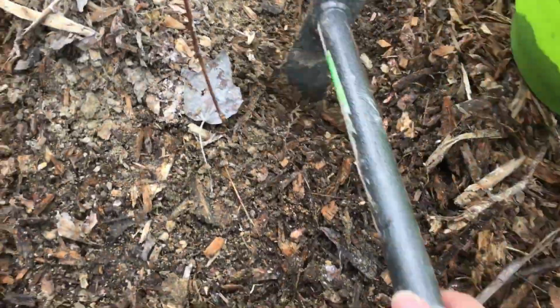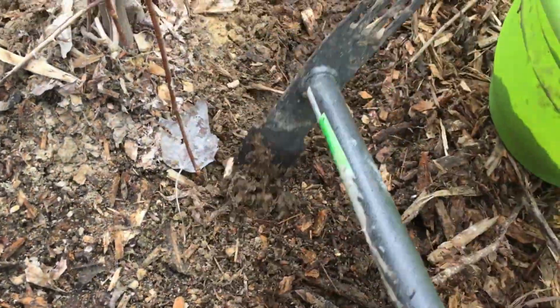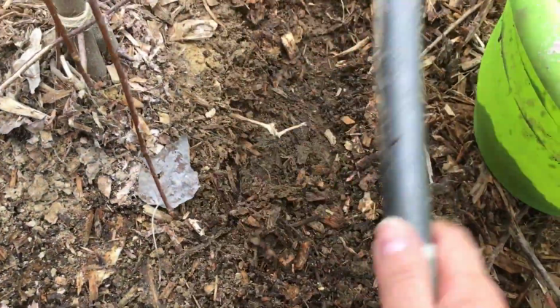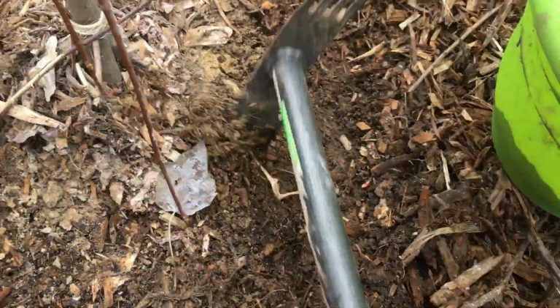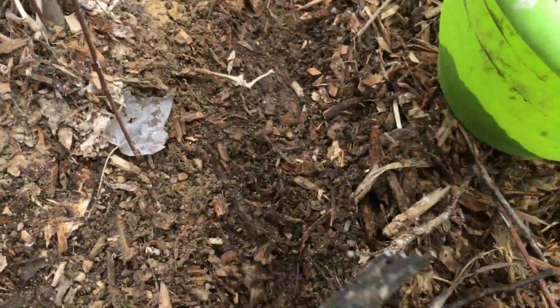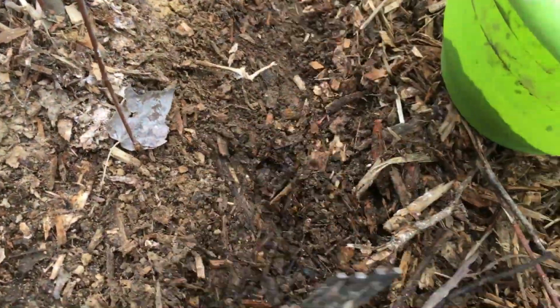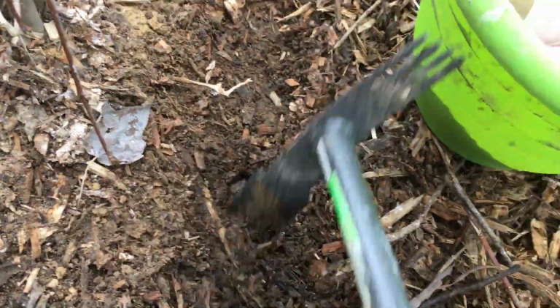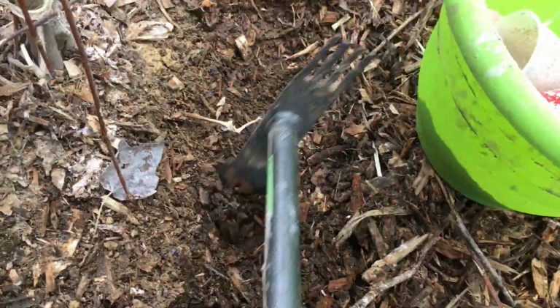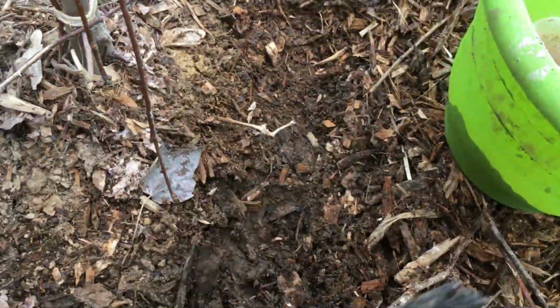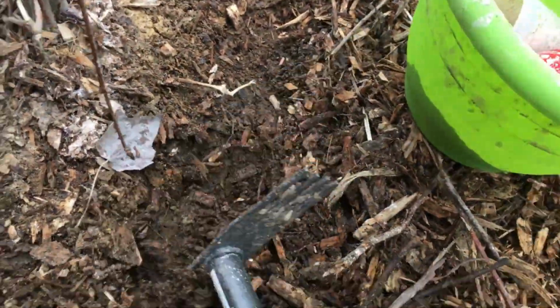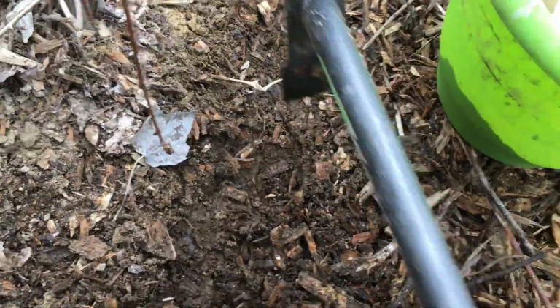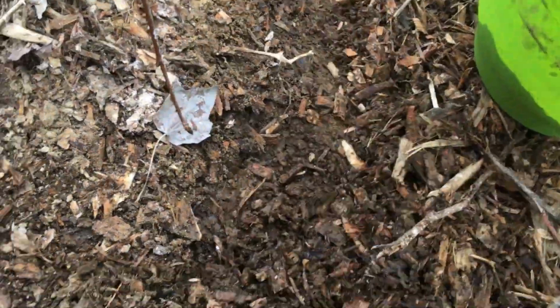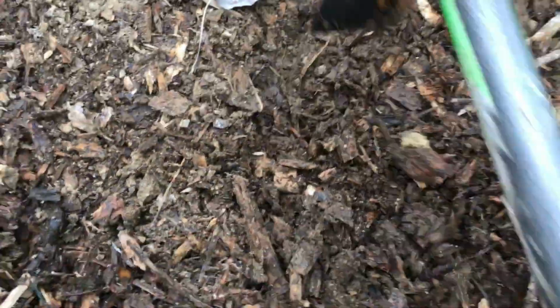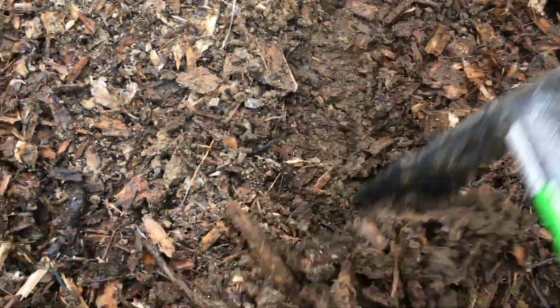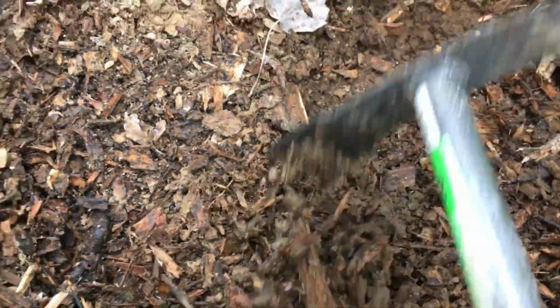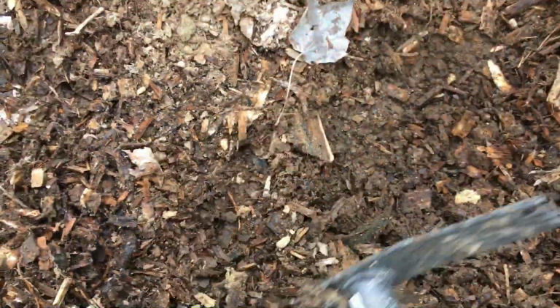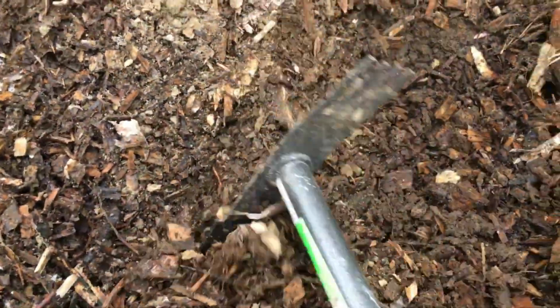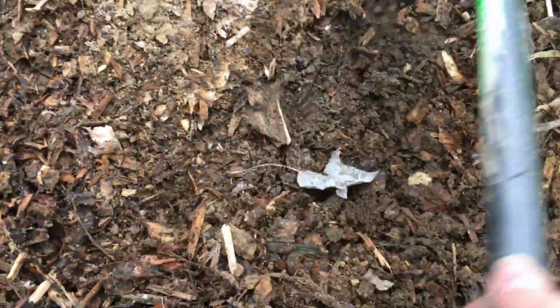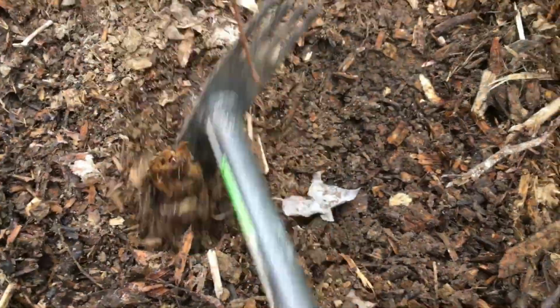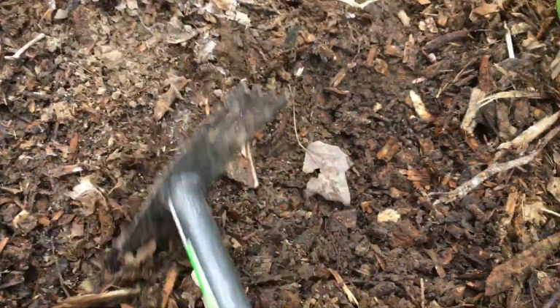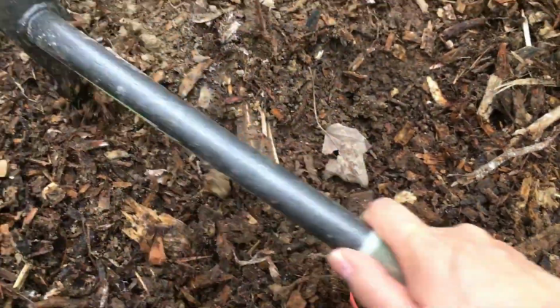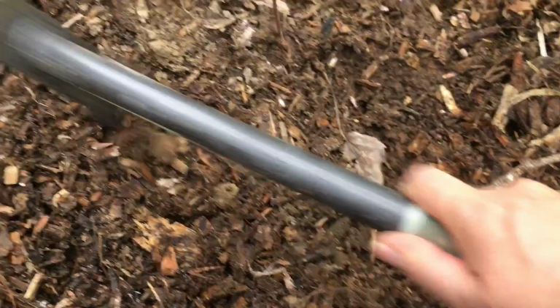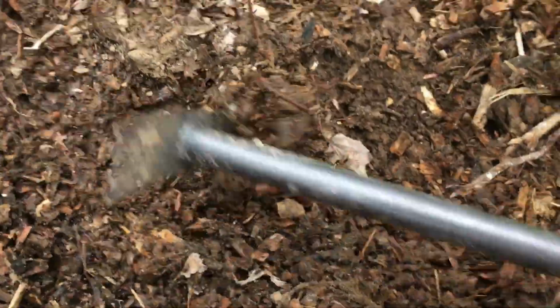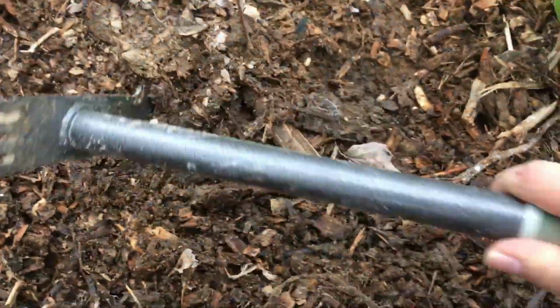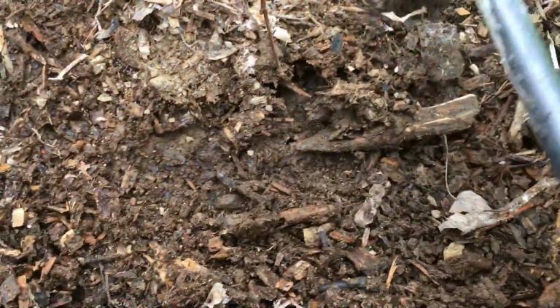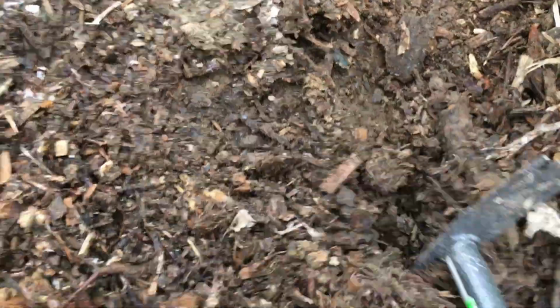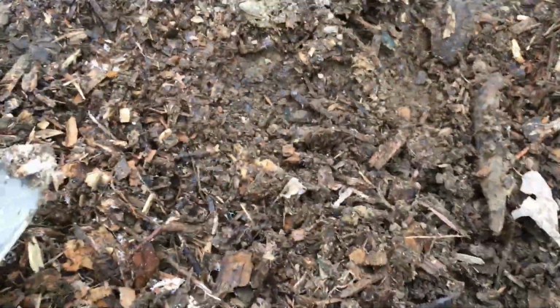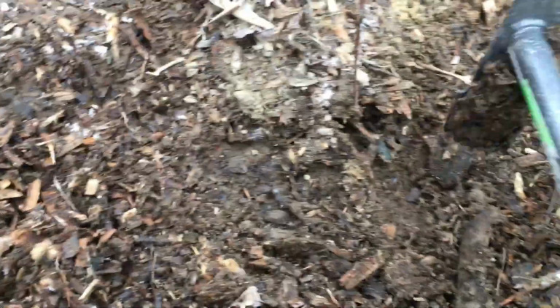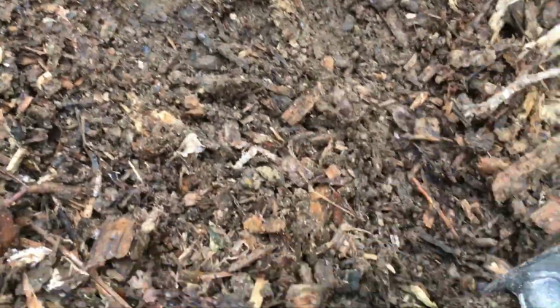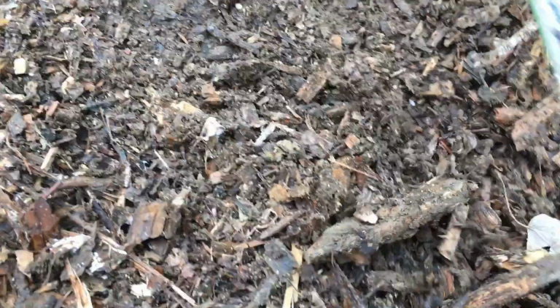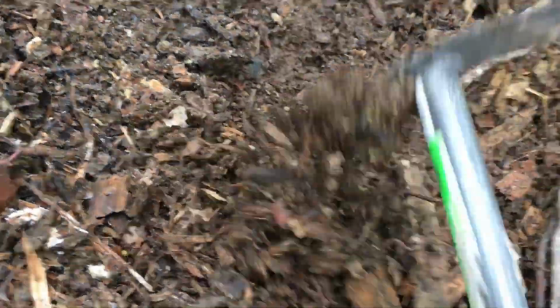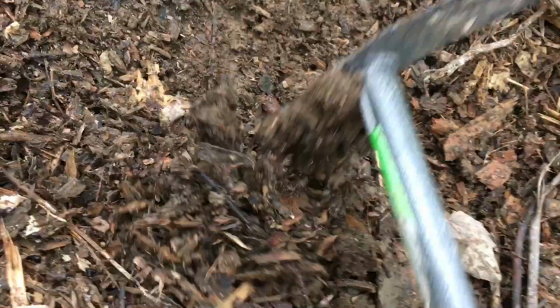I'm being very careful here not to damage my worms. Worms are really, really, really important here.